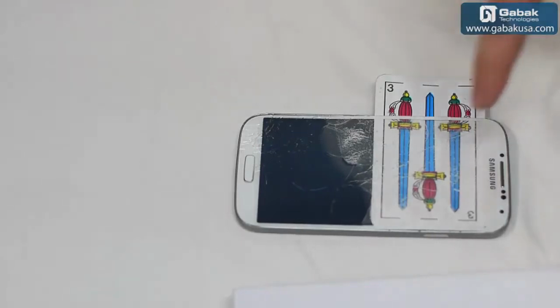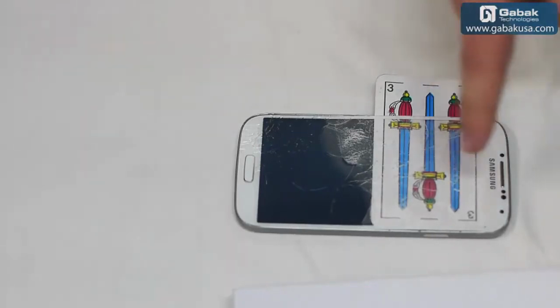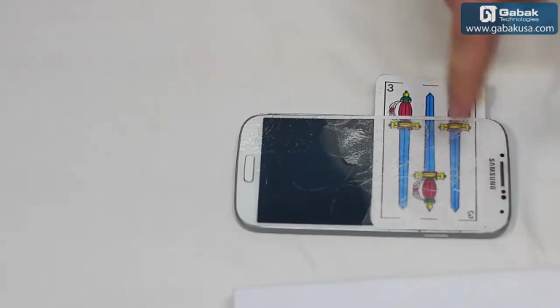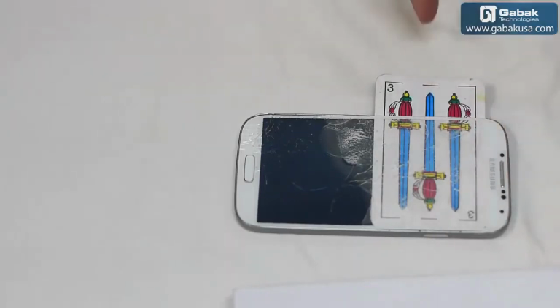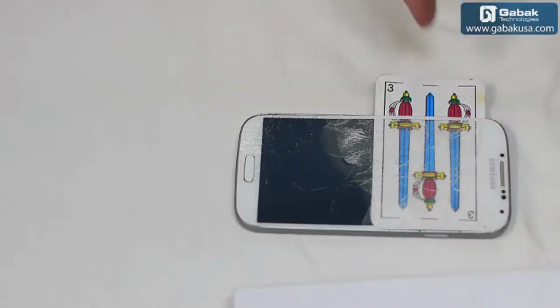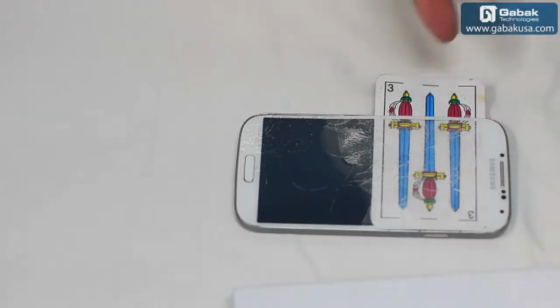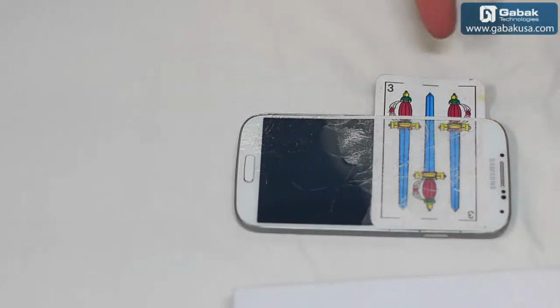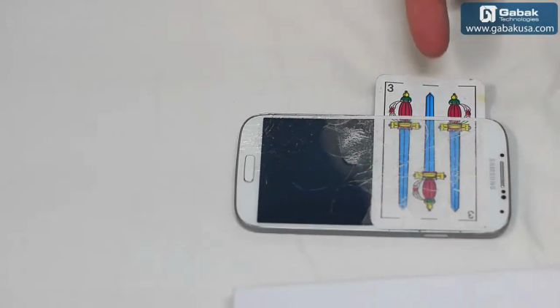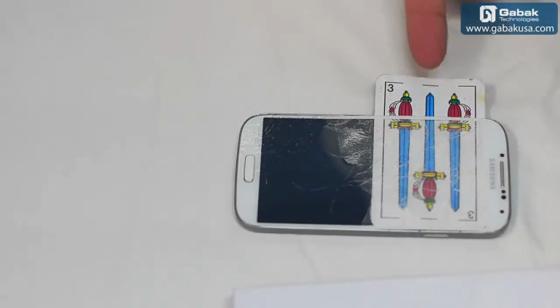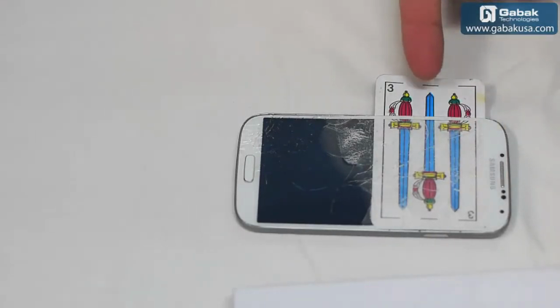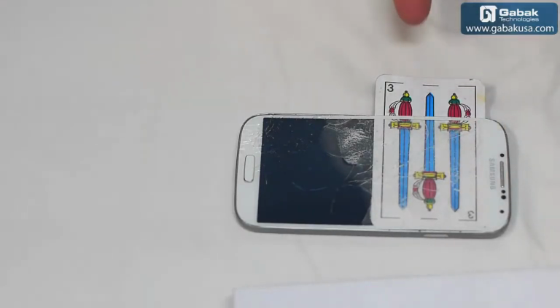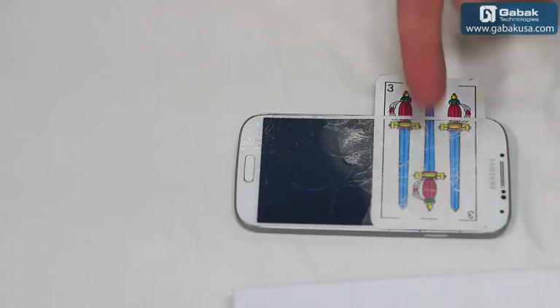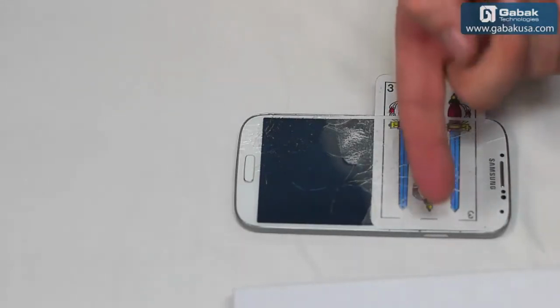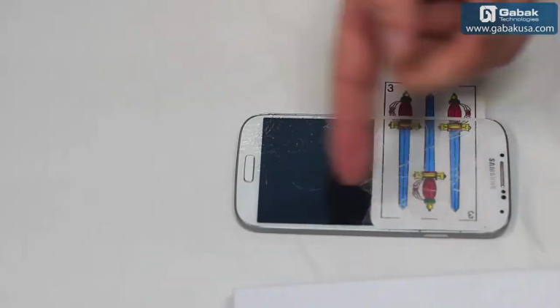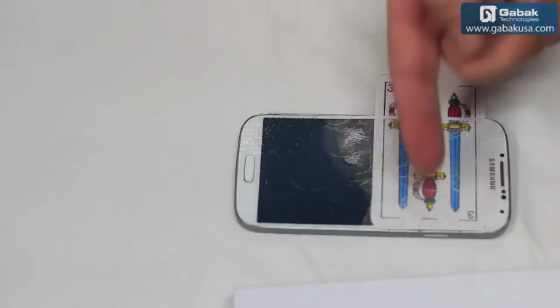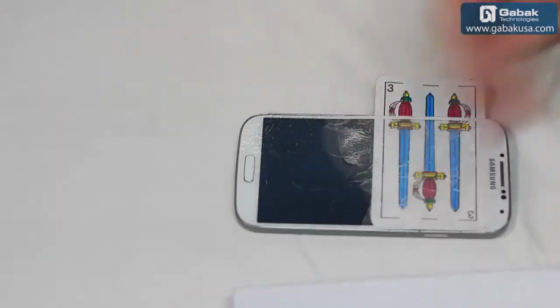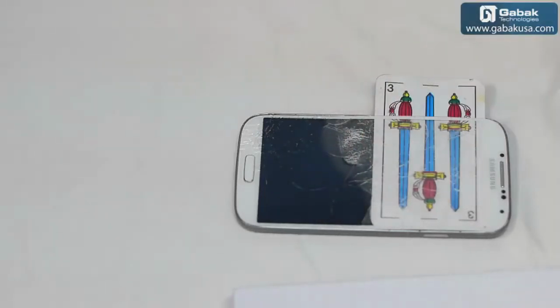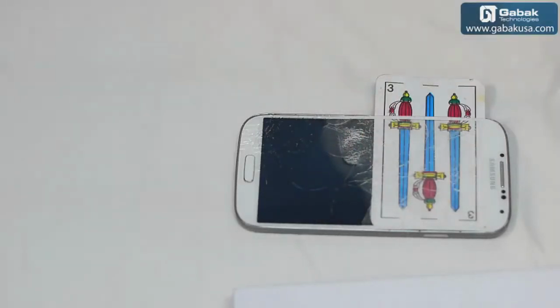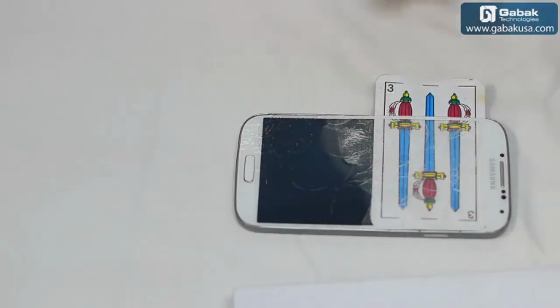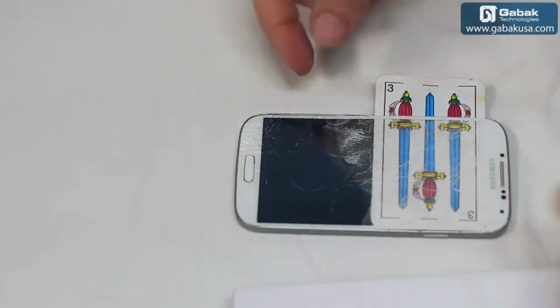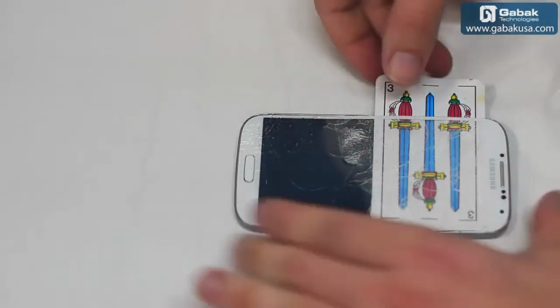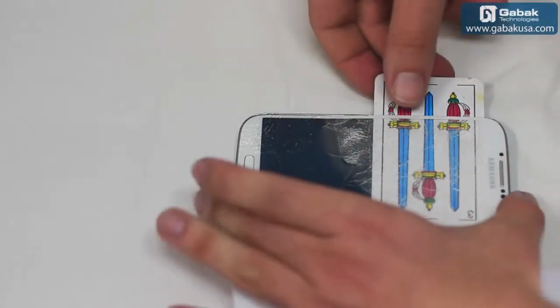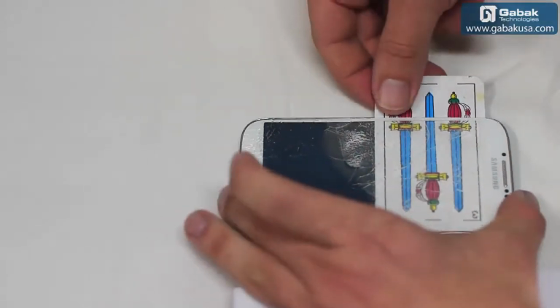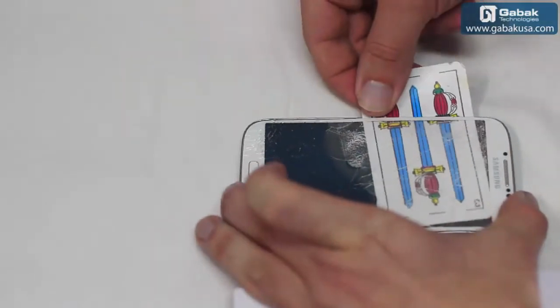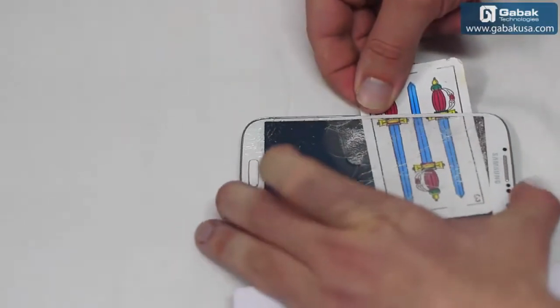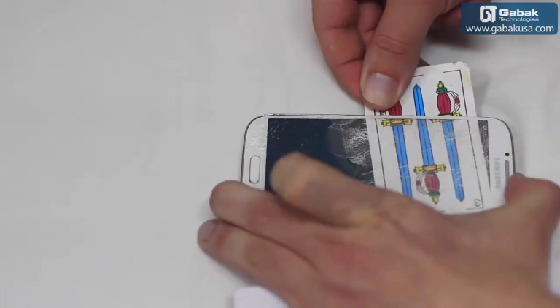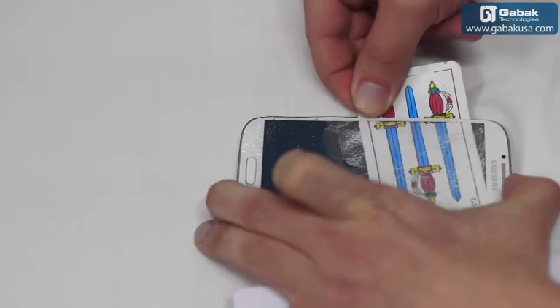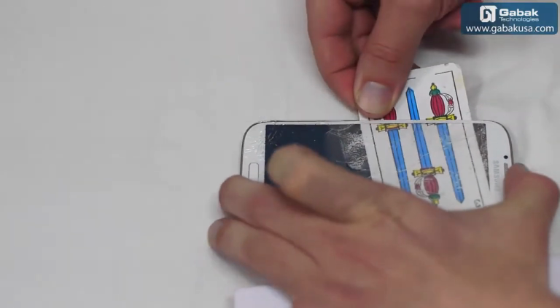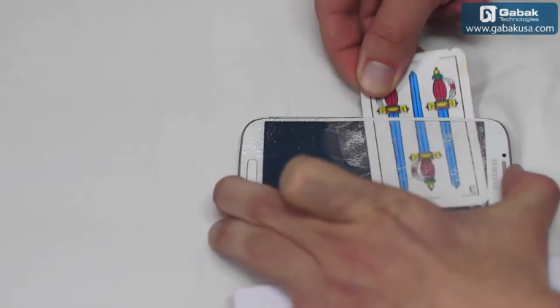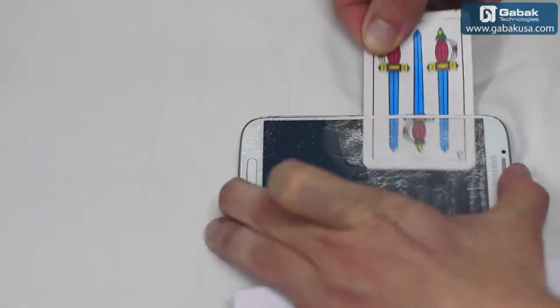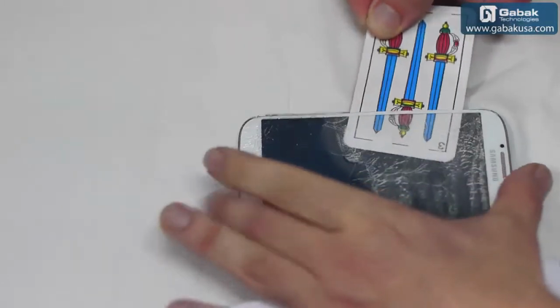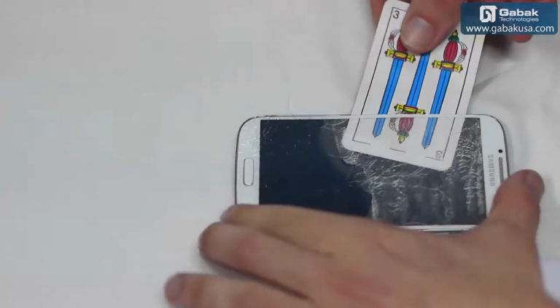As we can see, we passed the cord all the way through. Now we have to do the rest with the rest of the screen.